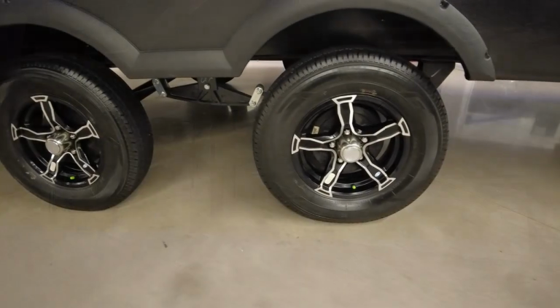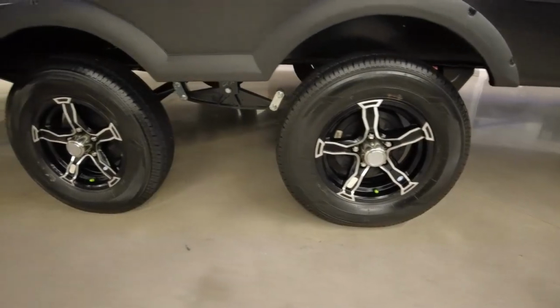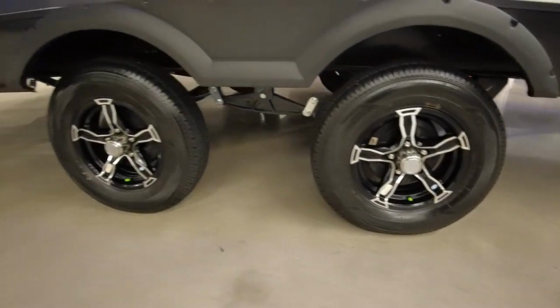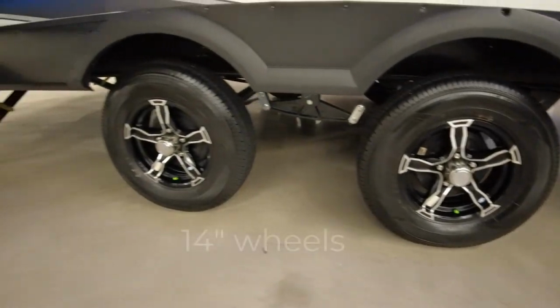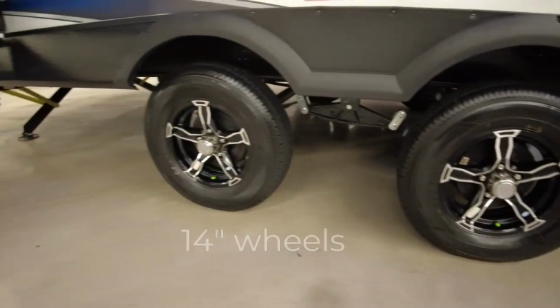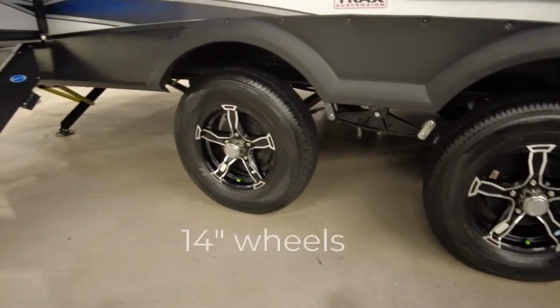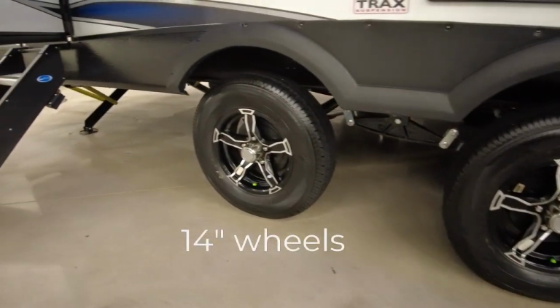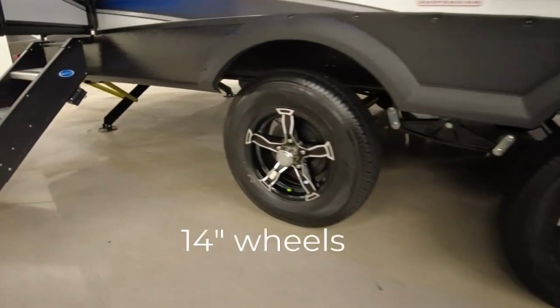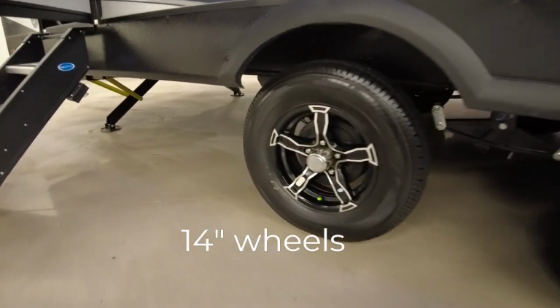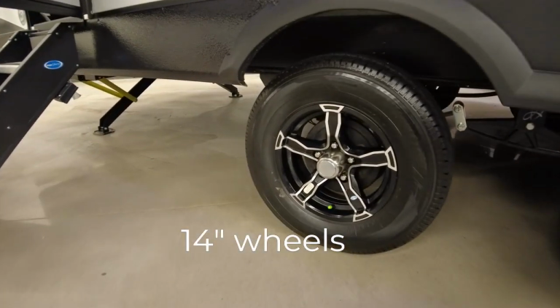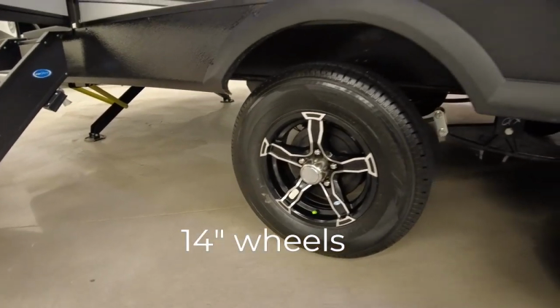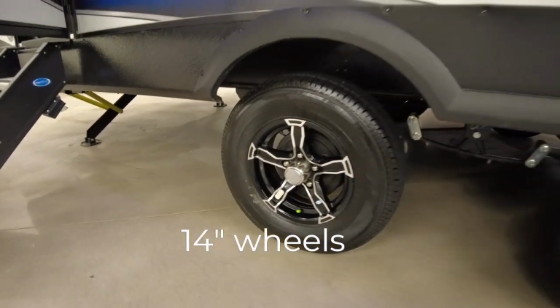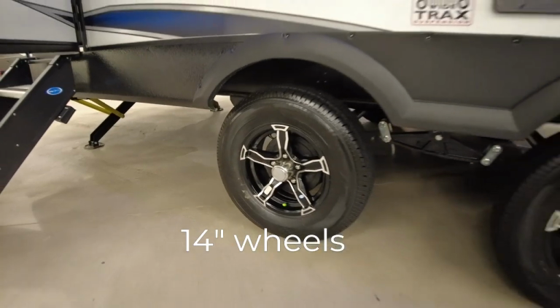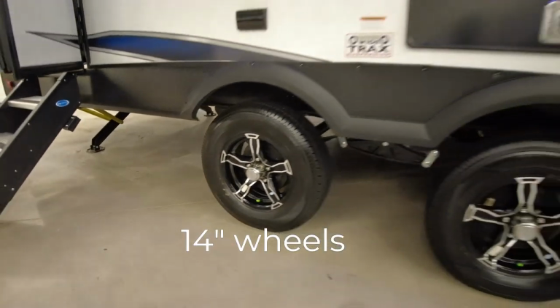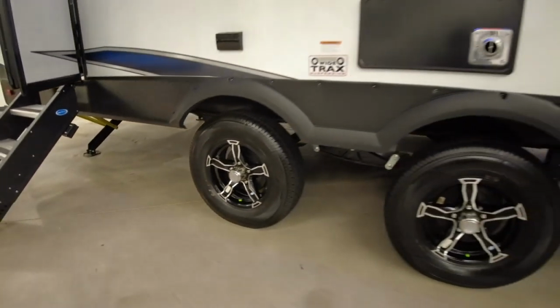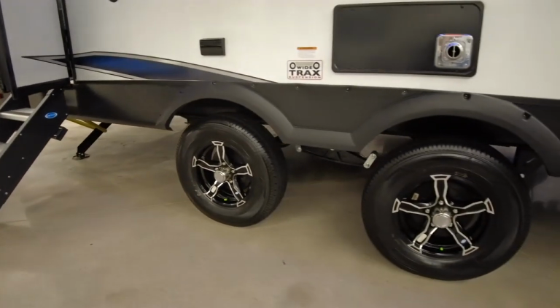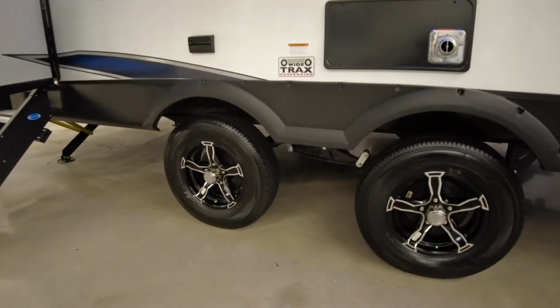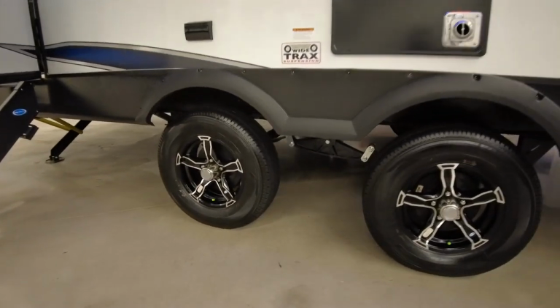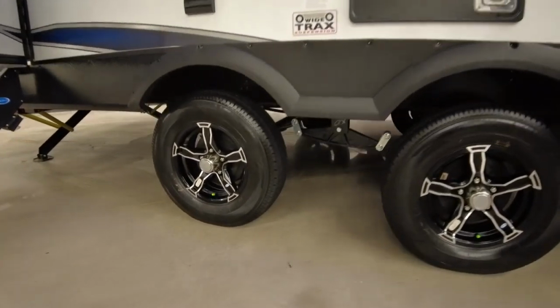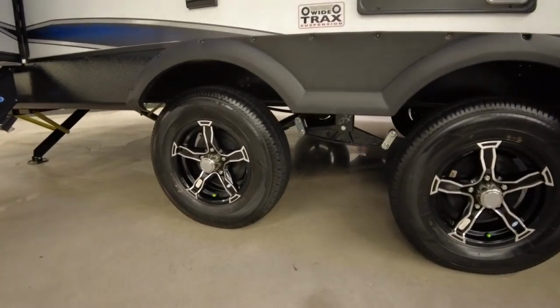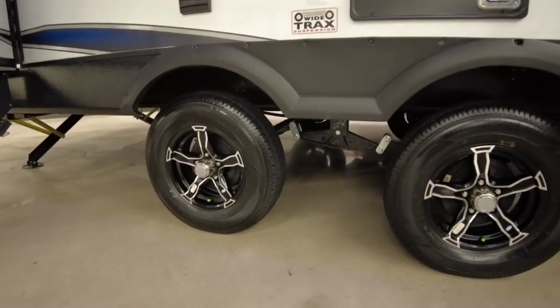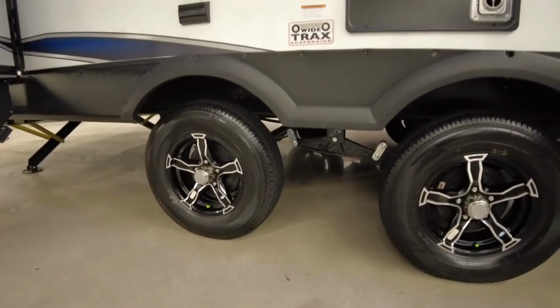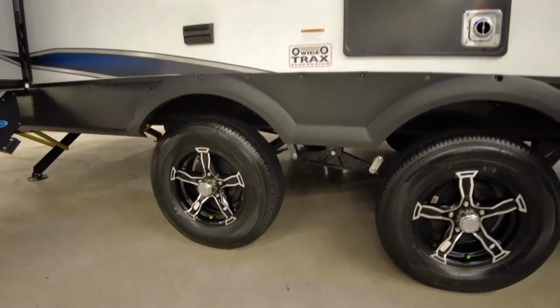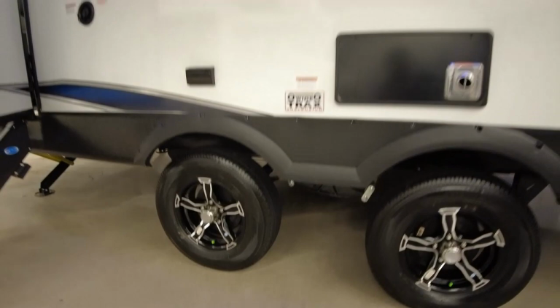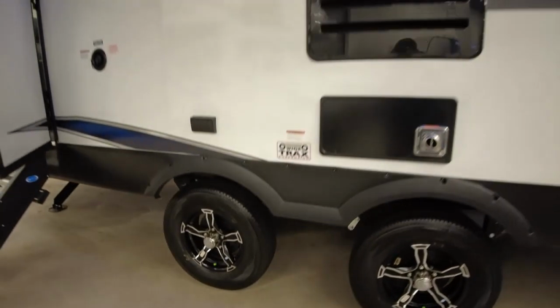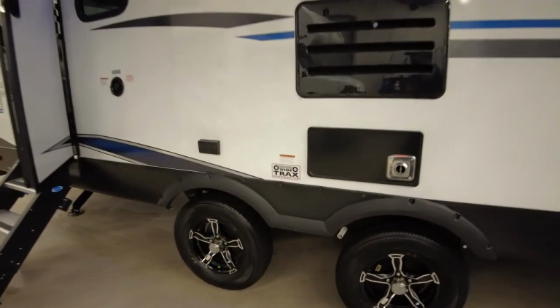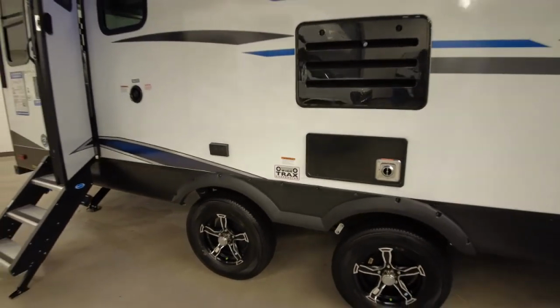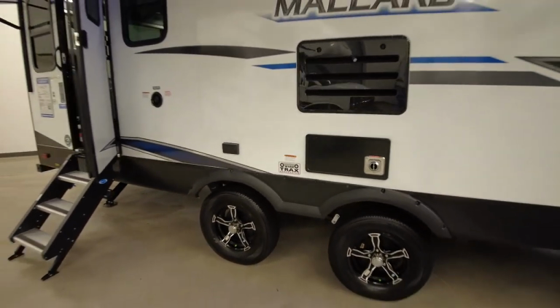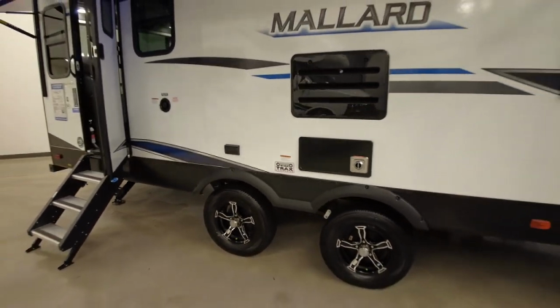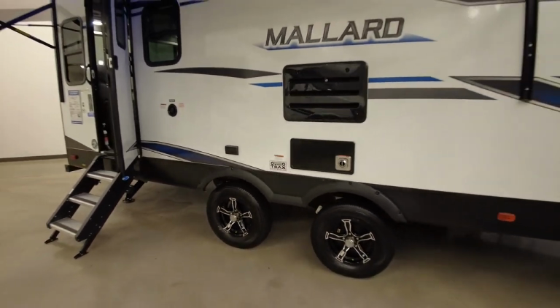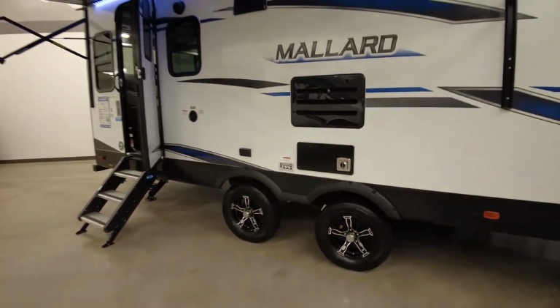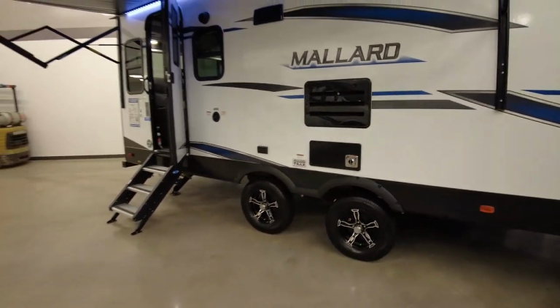This unit has 15-inch aluminum rims and it rides on Ridgeway tires. It has a wide track suspension. I'm actually surprised they didn't go with a 15-inch rim on this unit for its size.